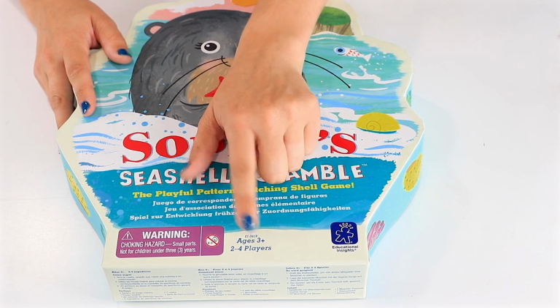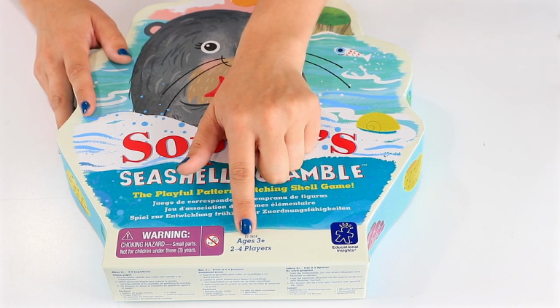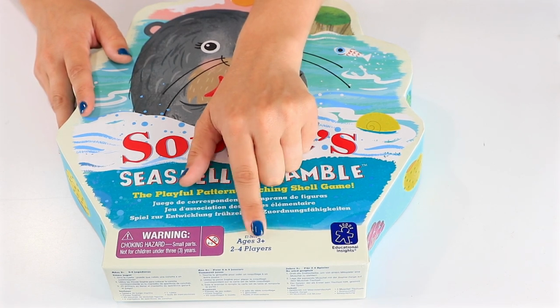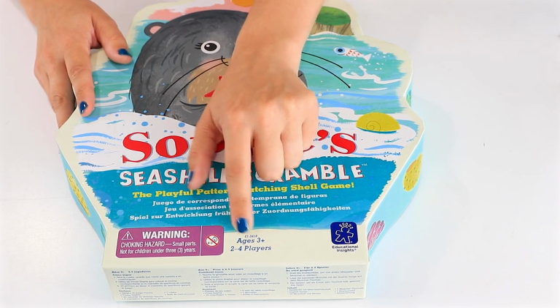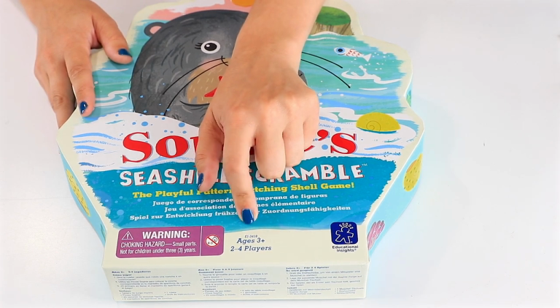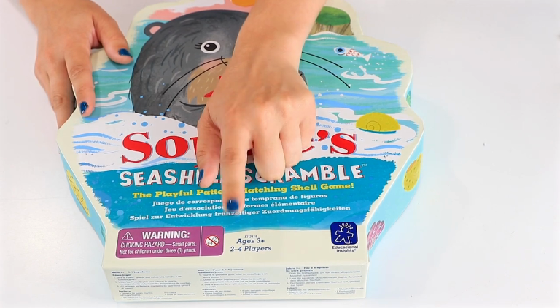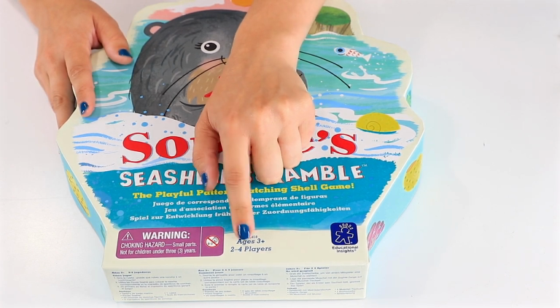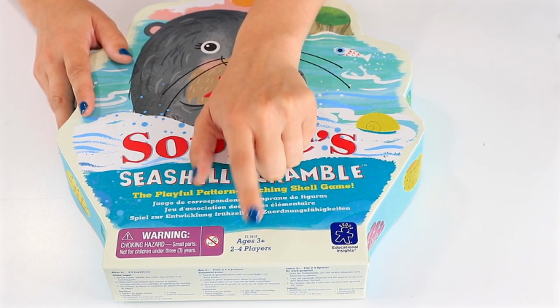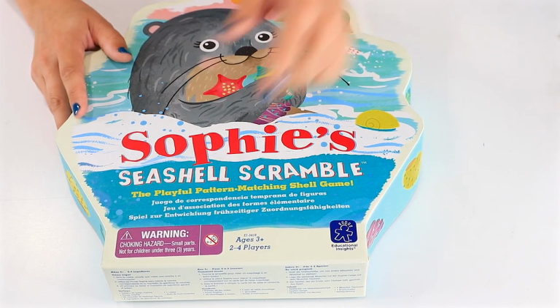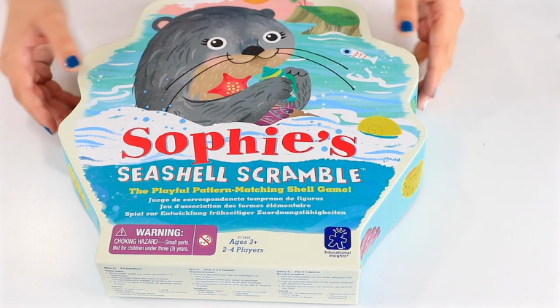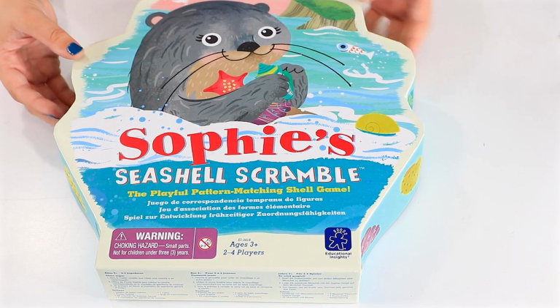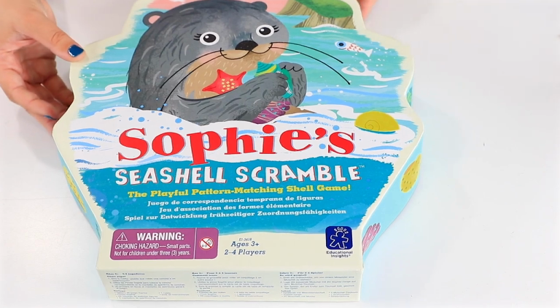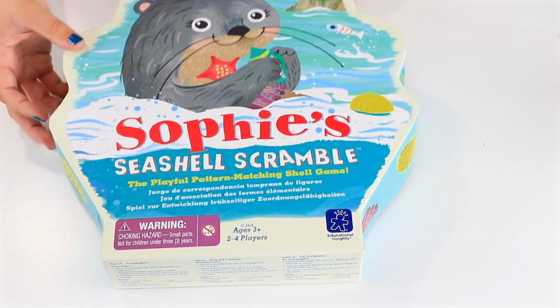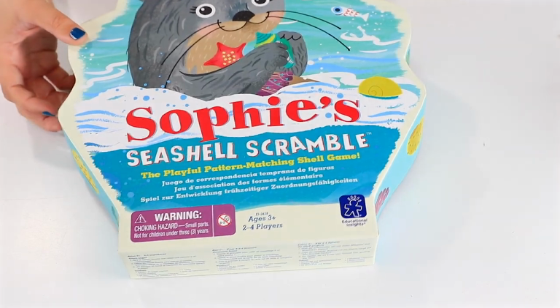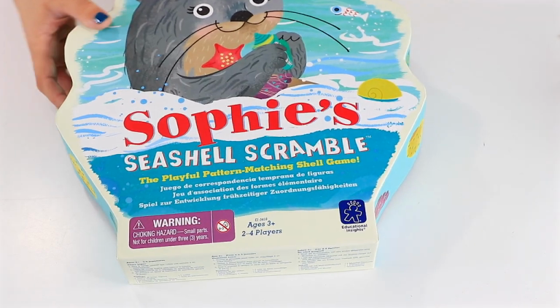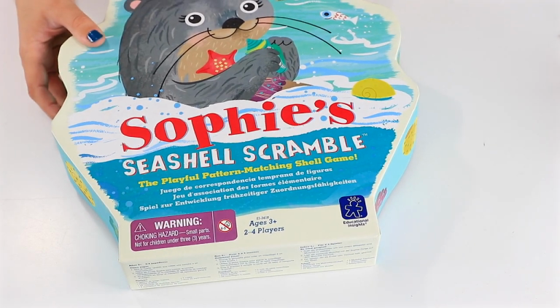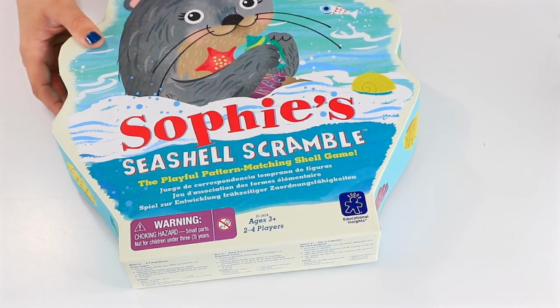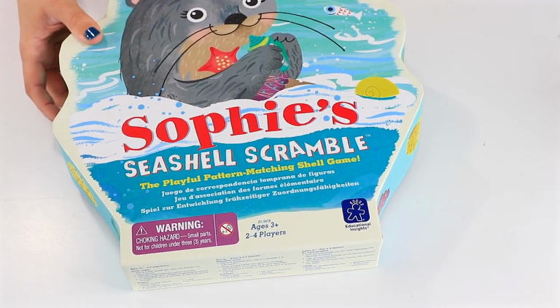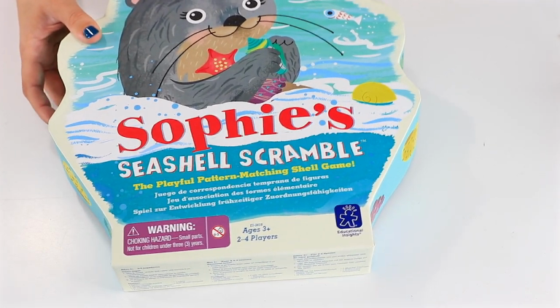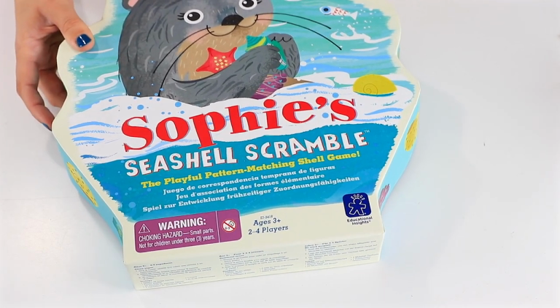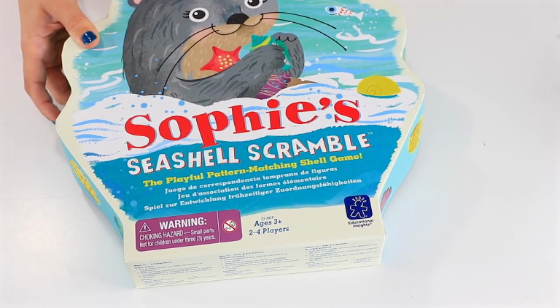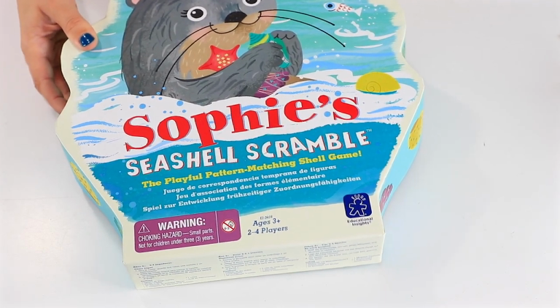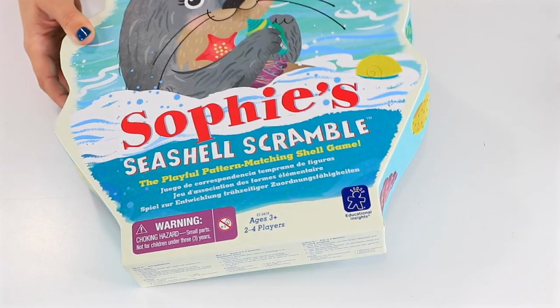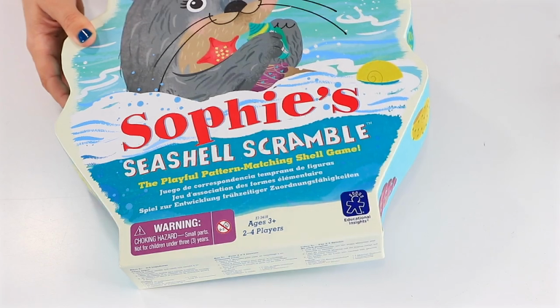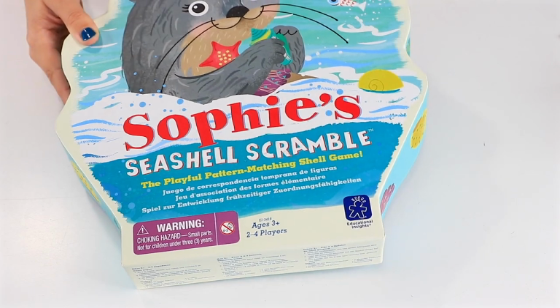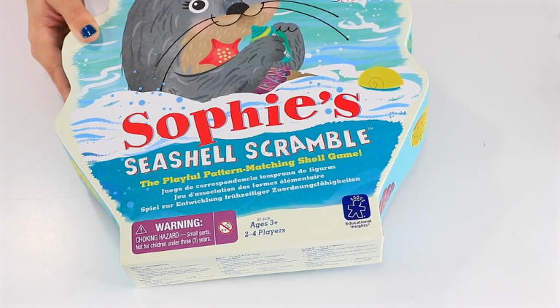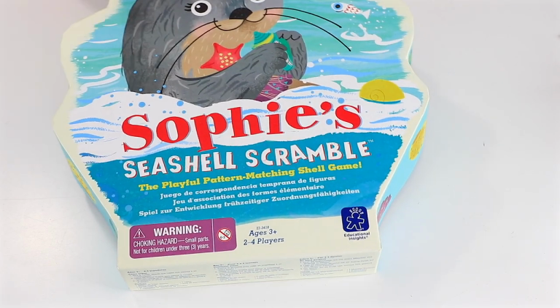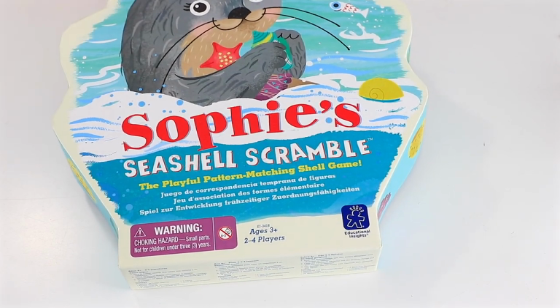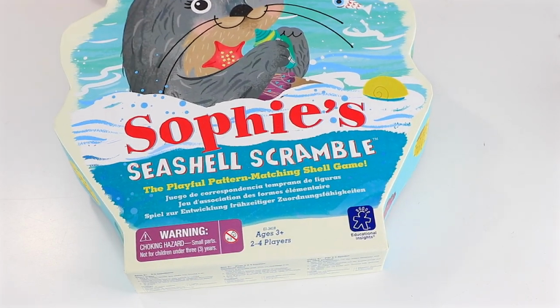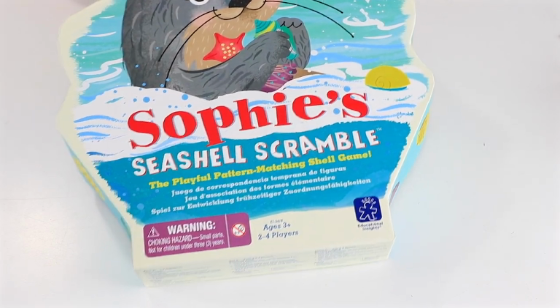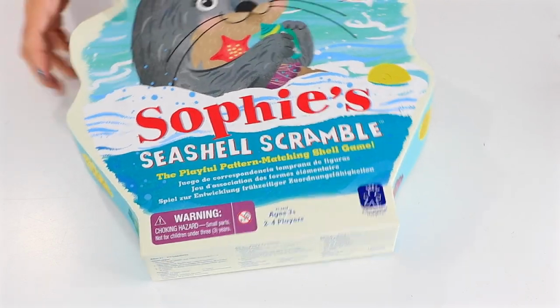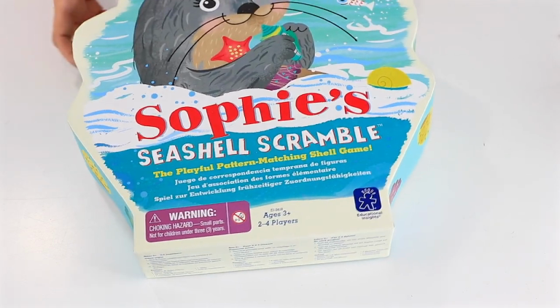It's good for kids three and older, so even your youngest players, and two to four players. I imagine this is just a memory game, but we'll see how it holds up to some of the classic ones I played with as a kid.